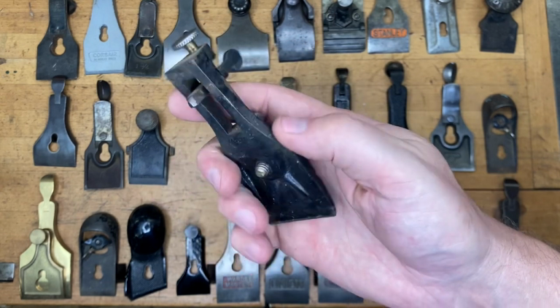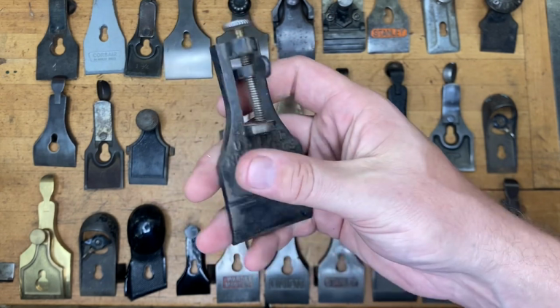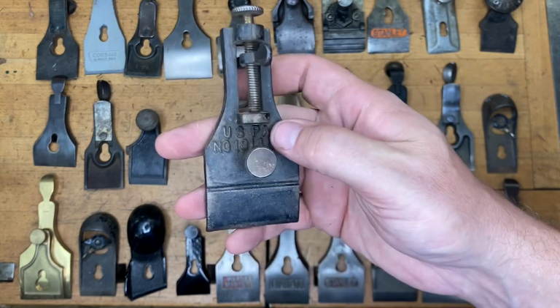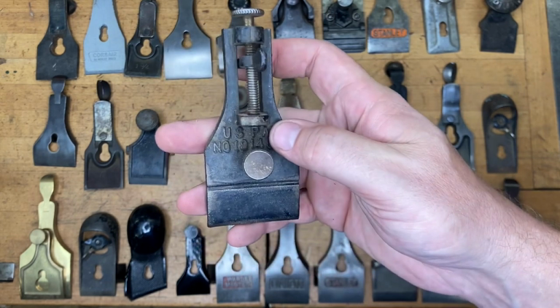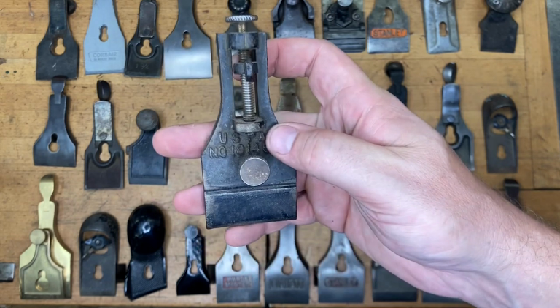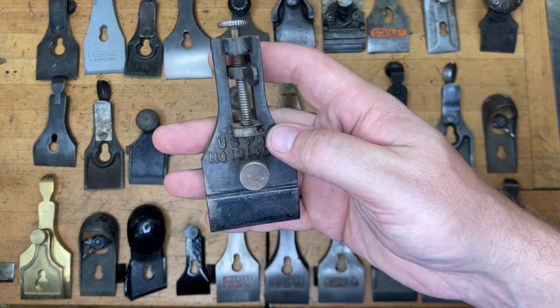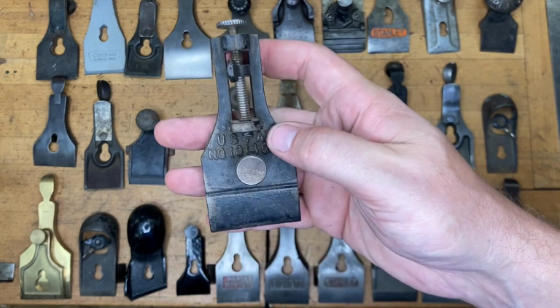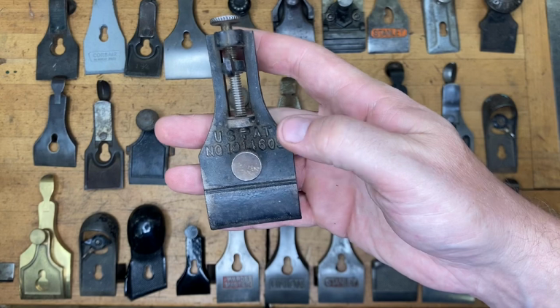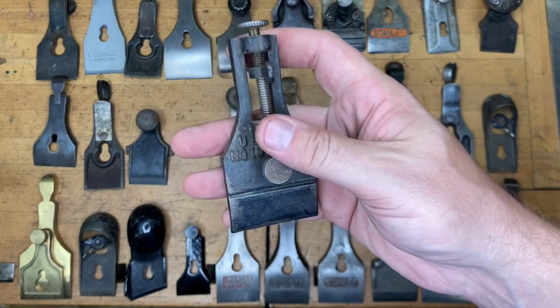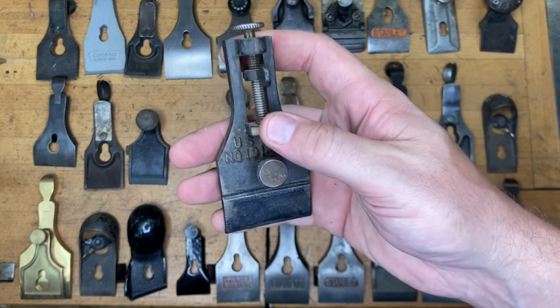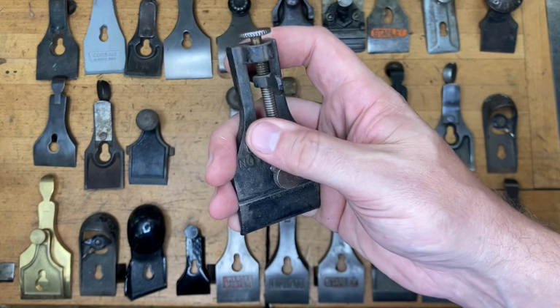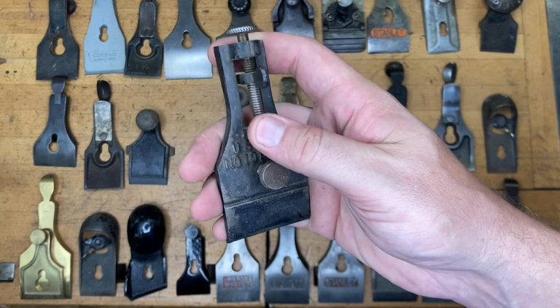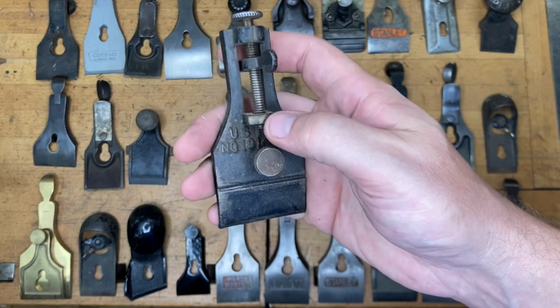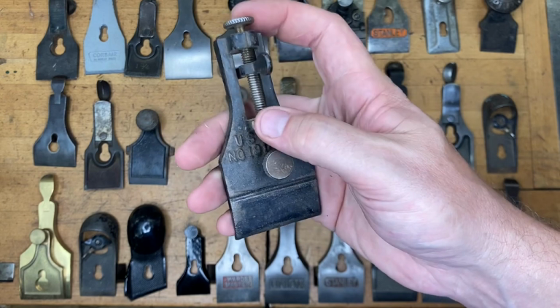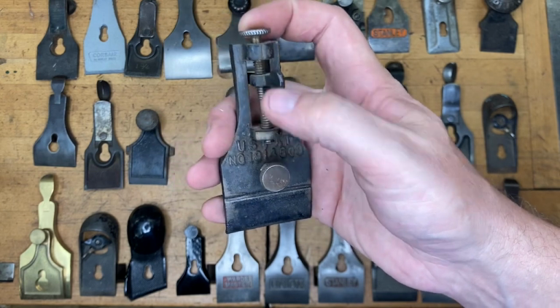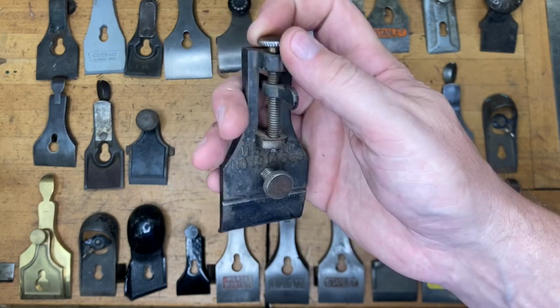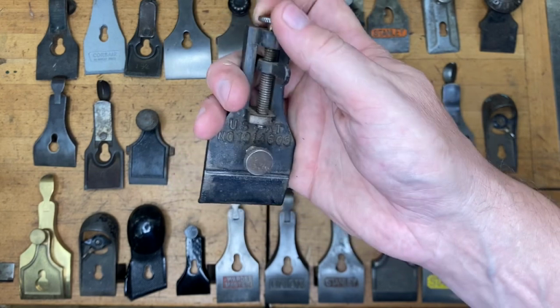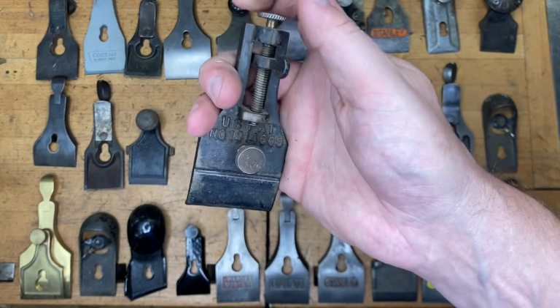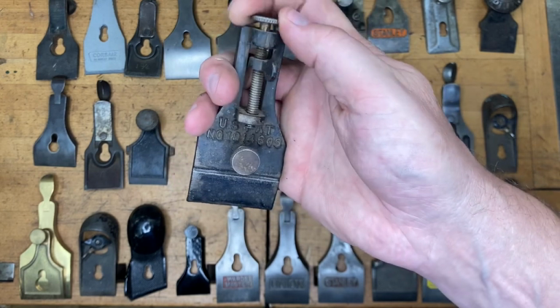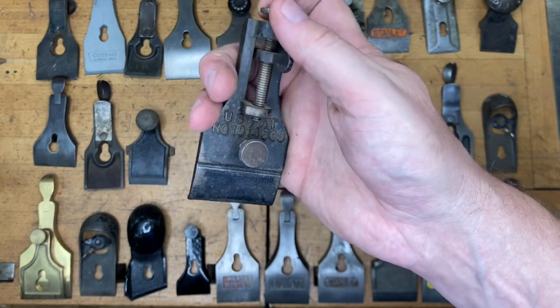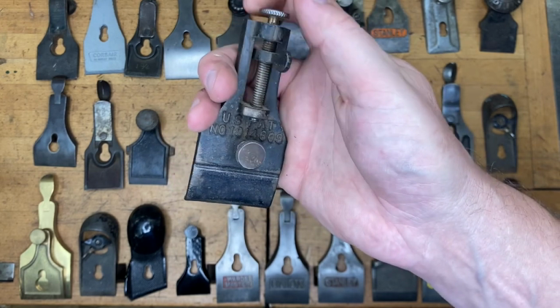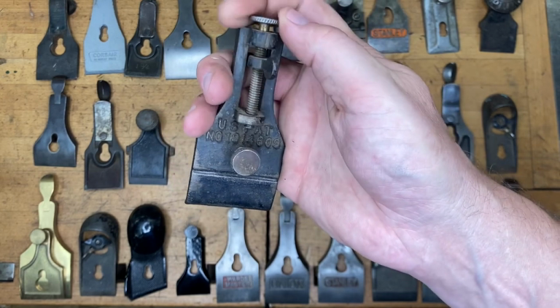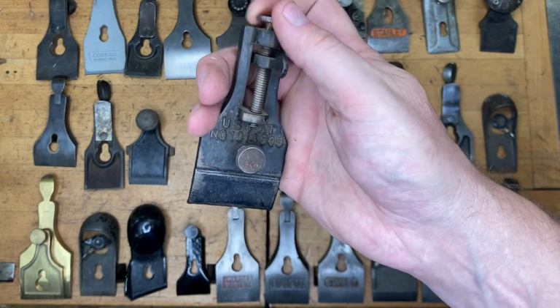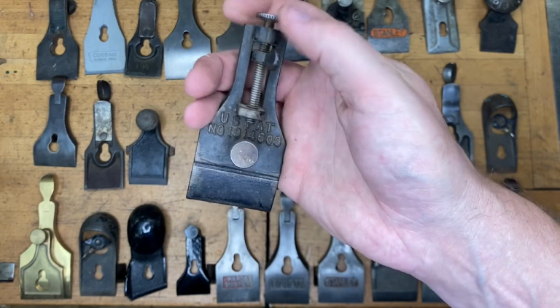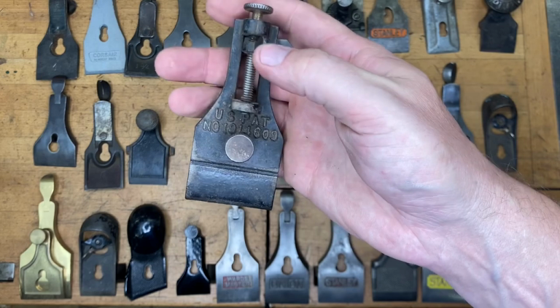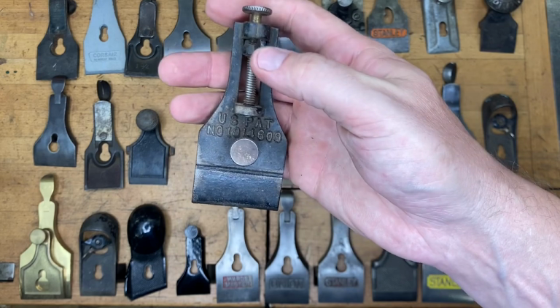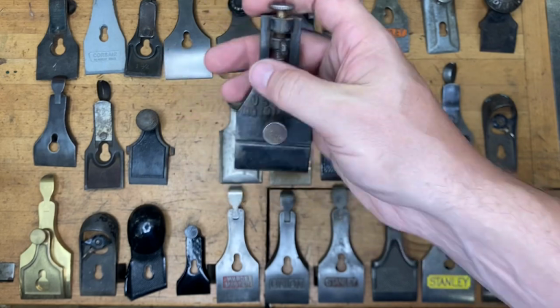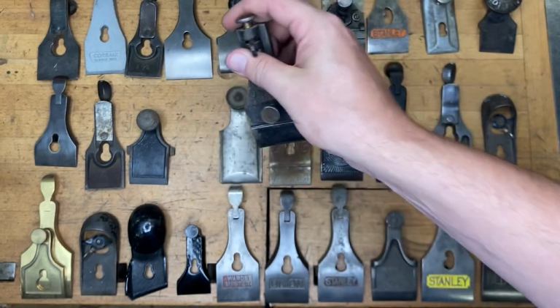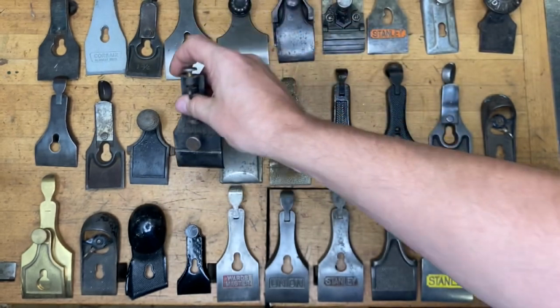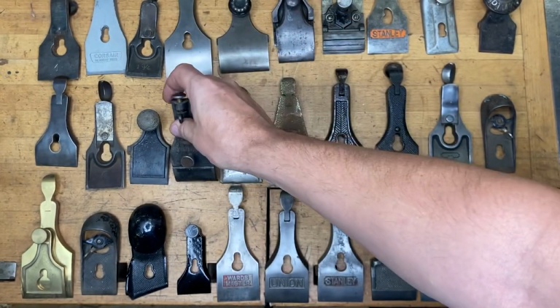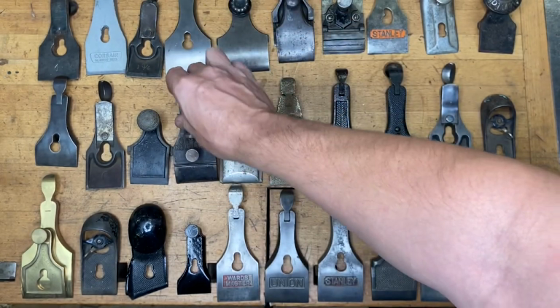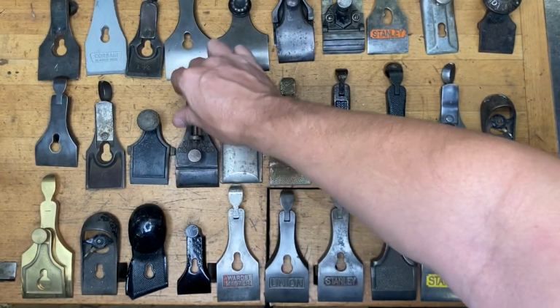If you said Shelton — if you said Shelton wannabe auto set plane, and you know the one that's fairly useless — go ahead and give yourself one point on that one.